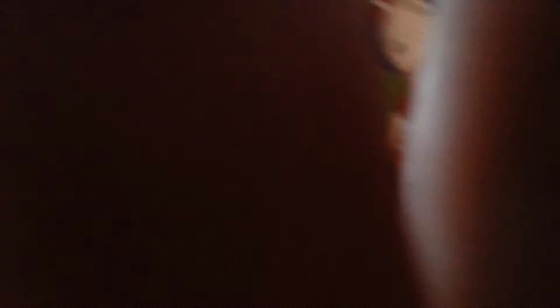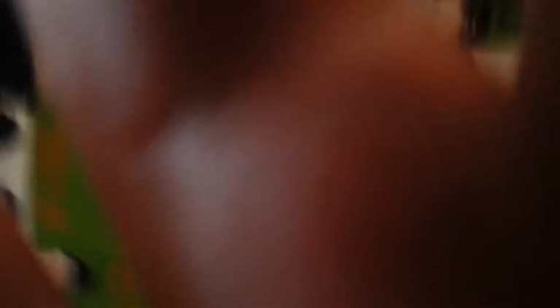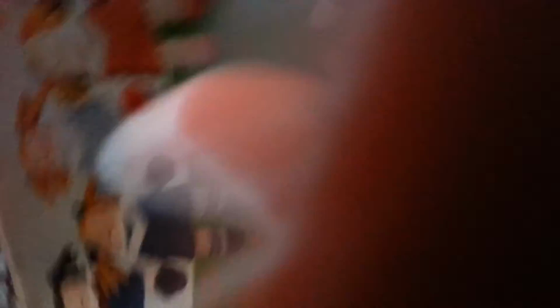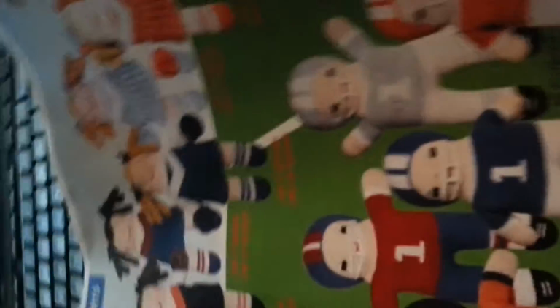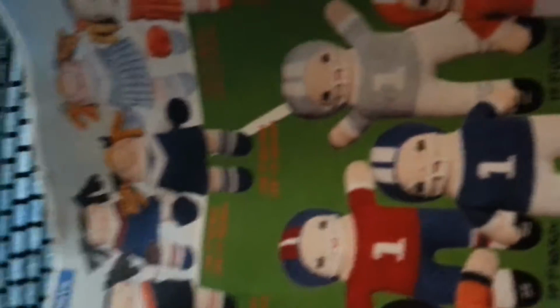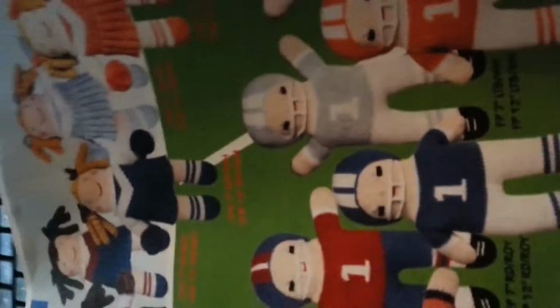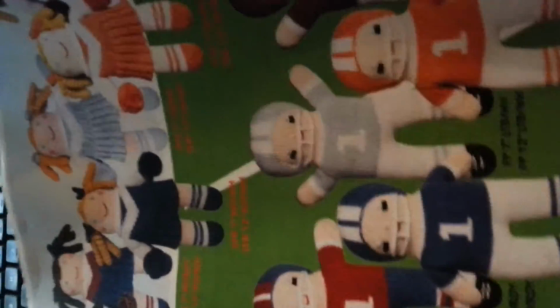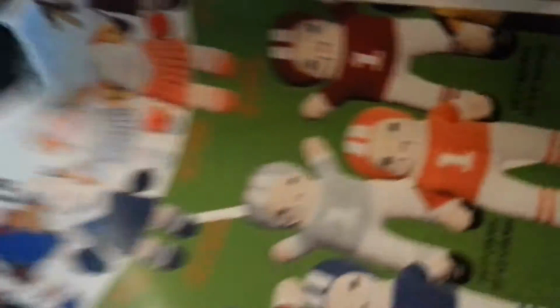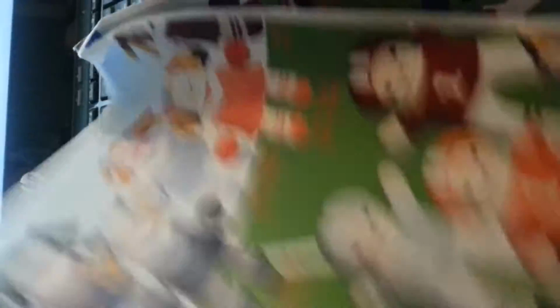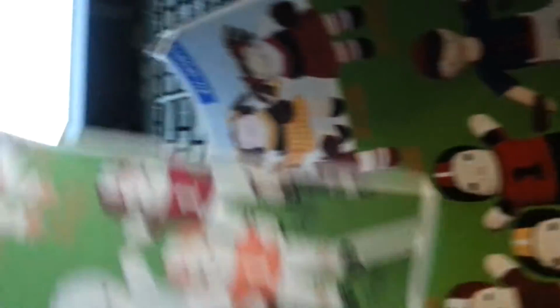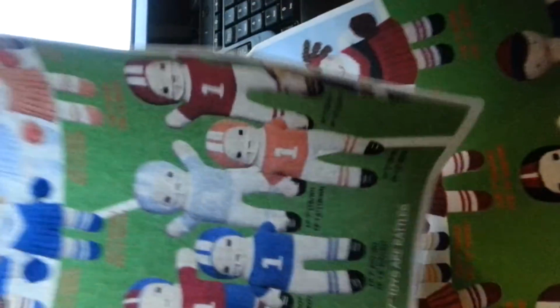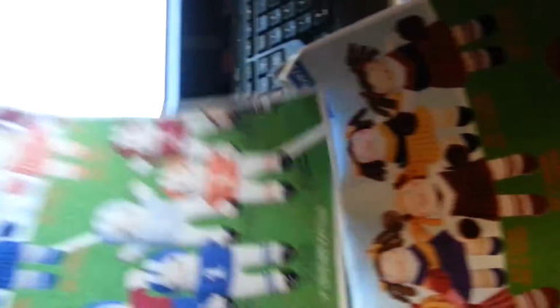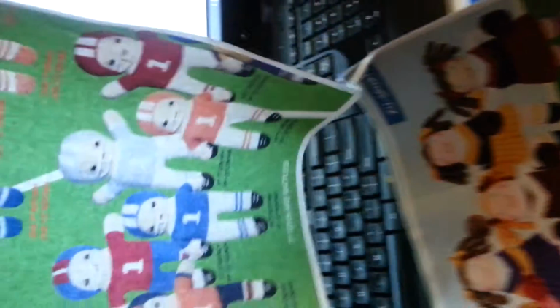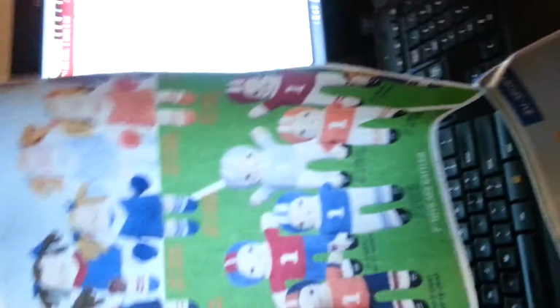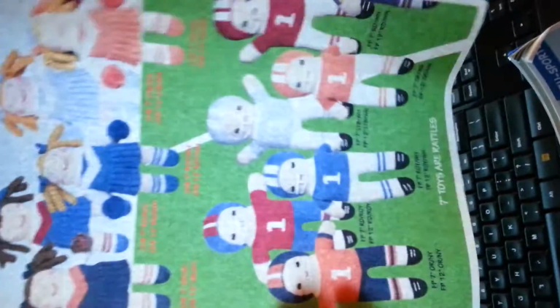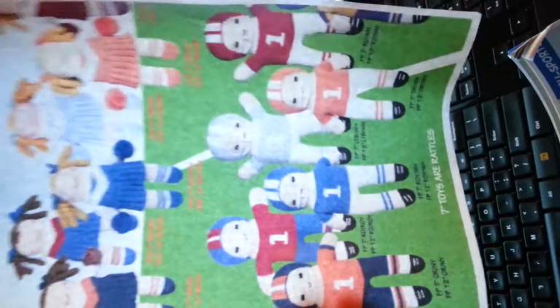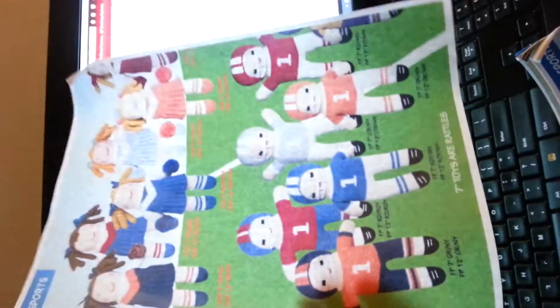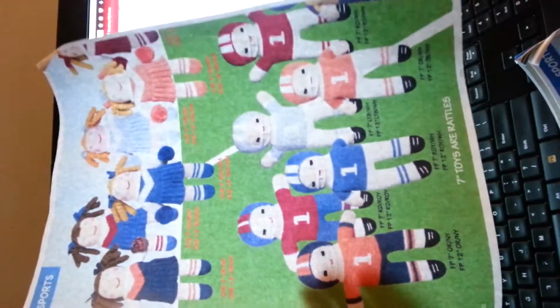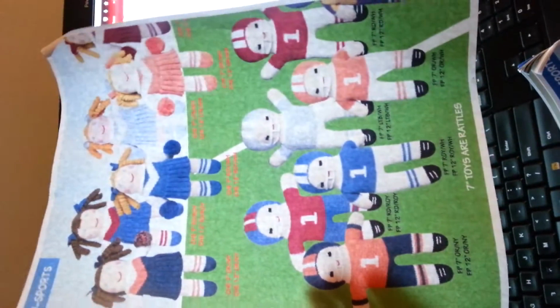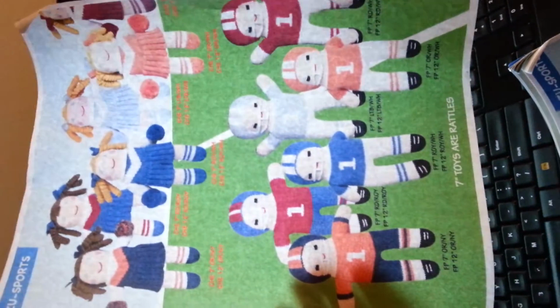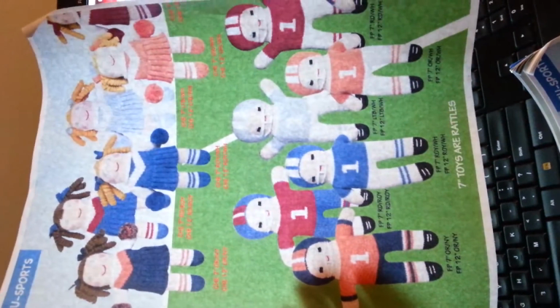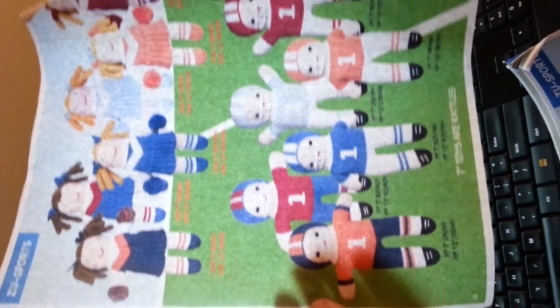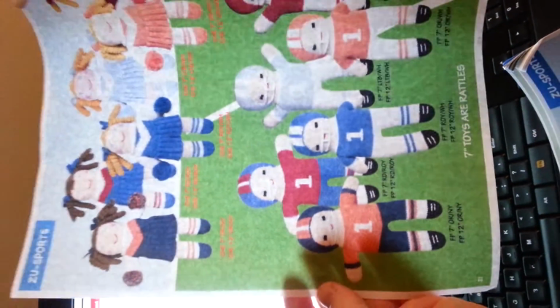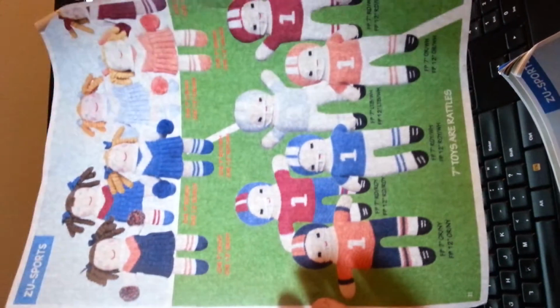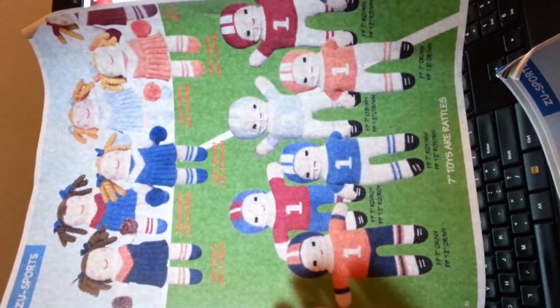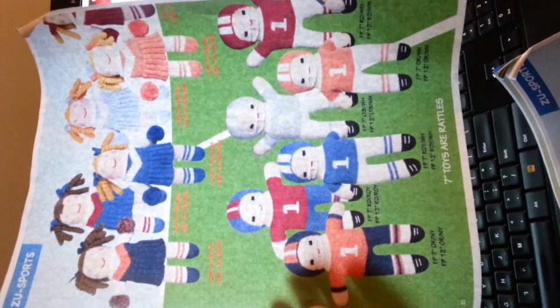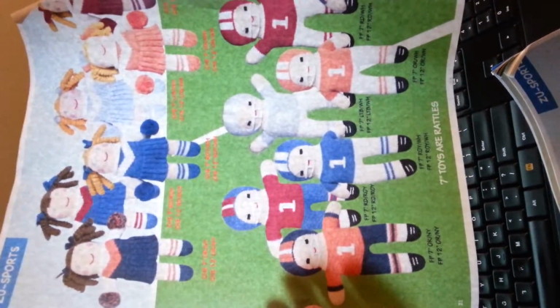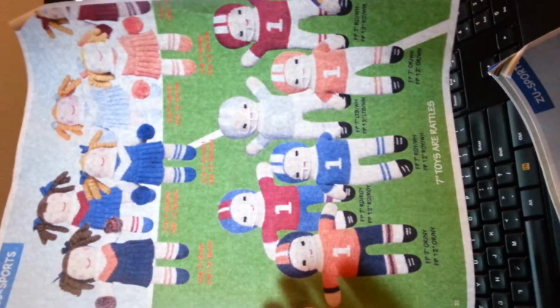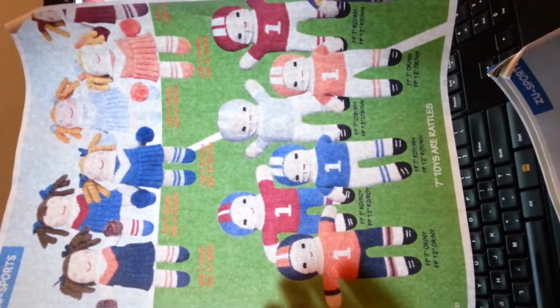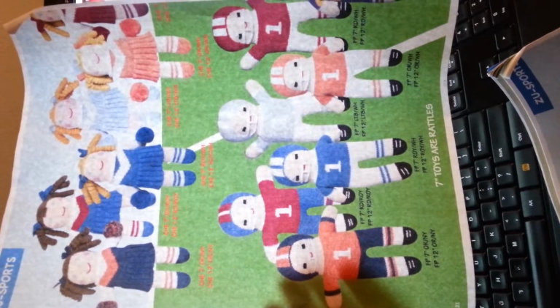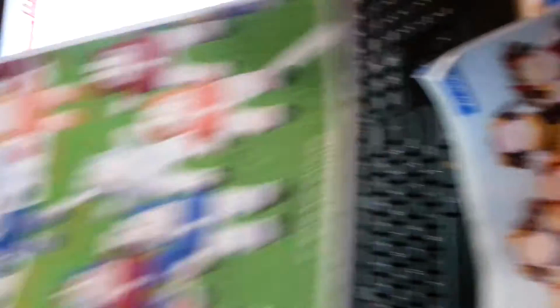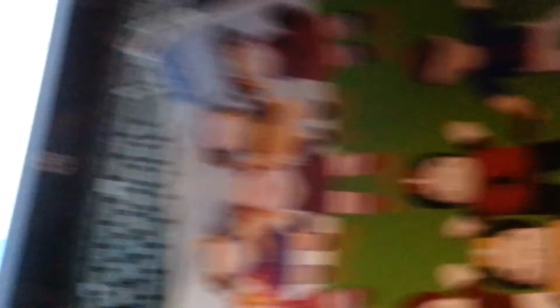This is a picture of quite a few that they have. So you can see they do have a lot of different colors.